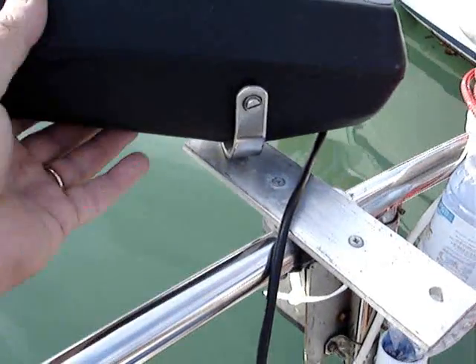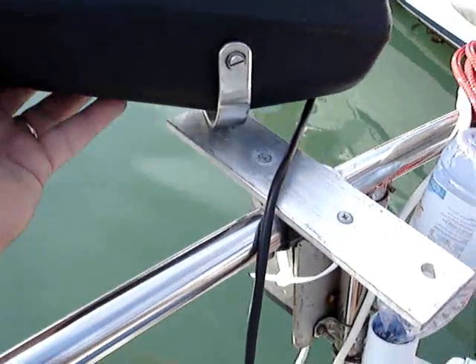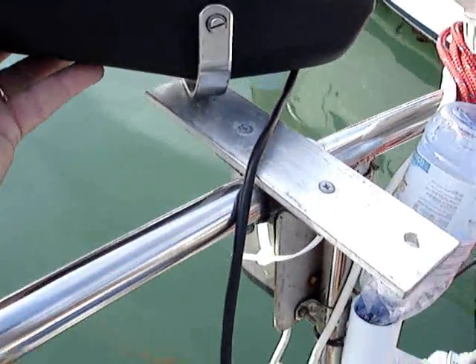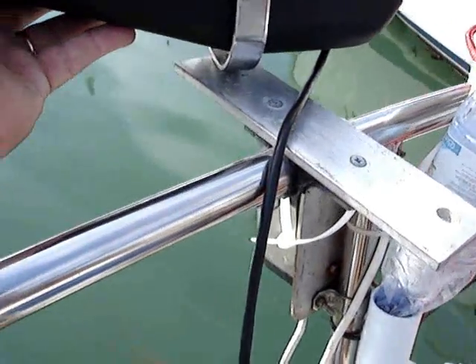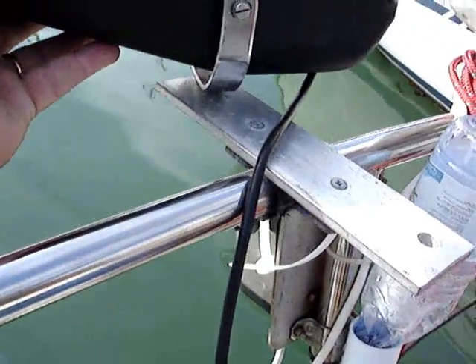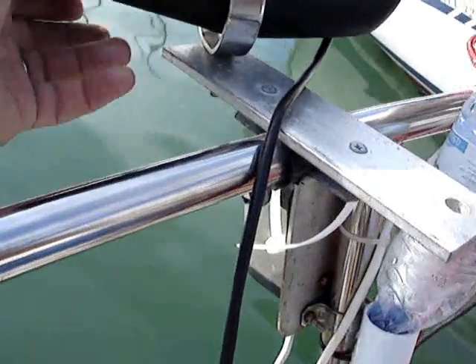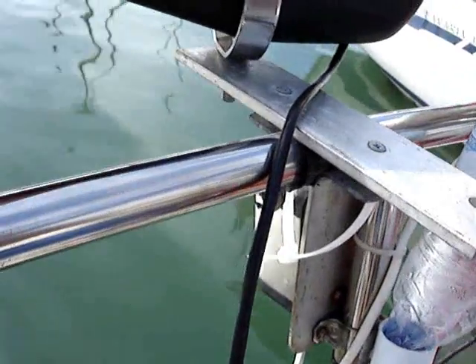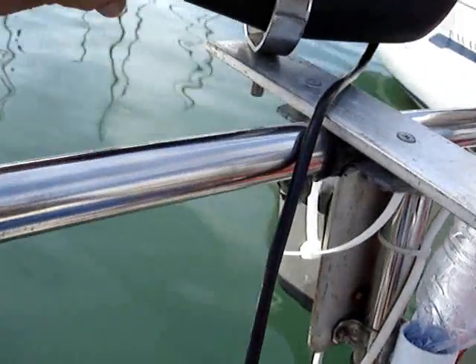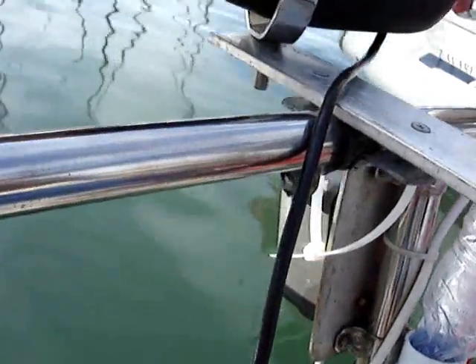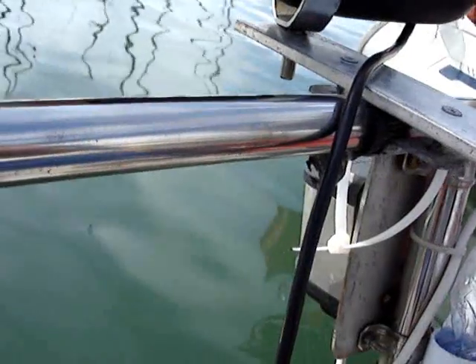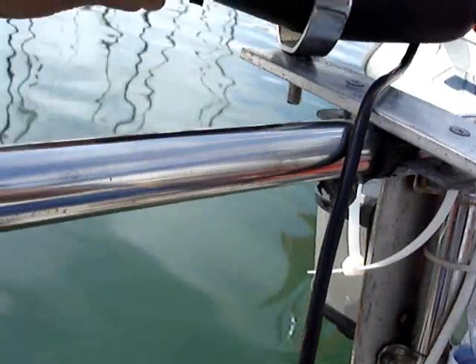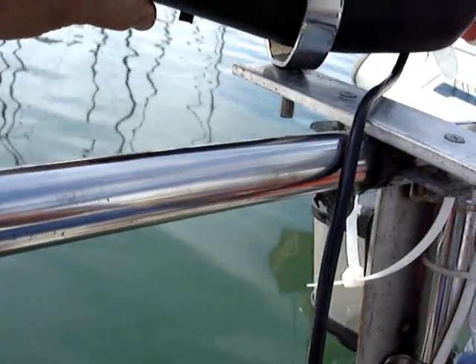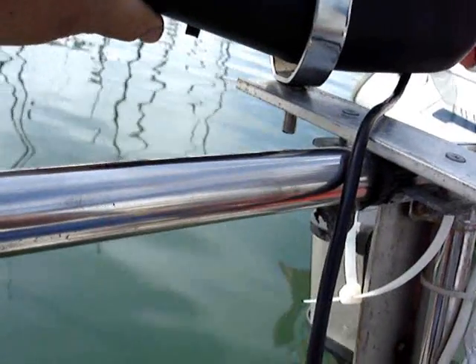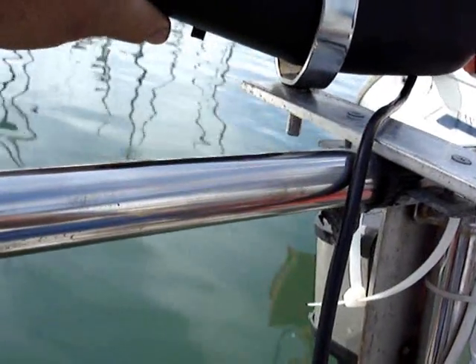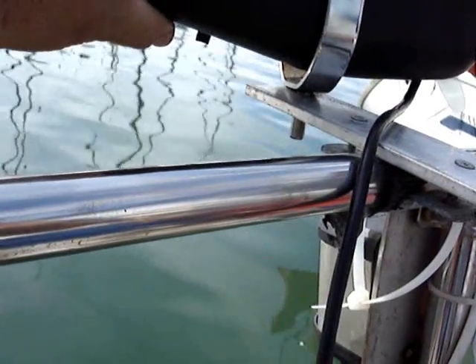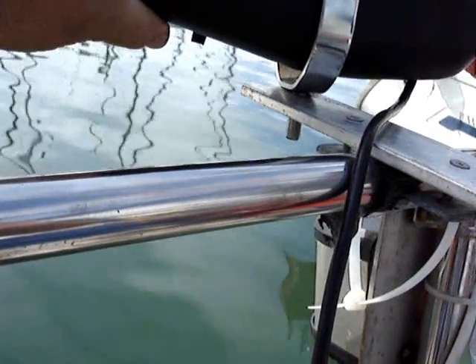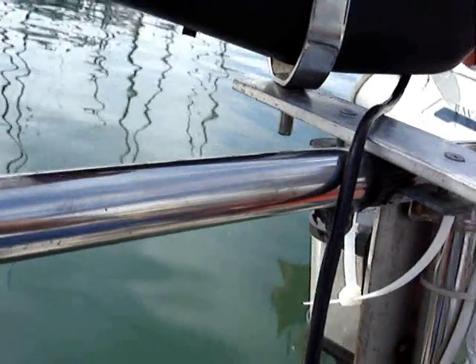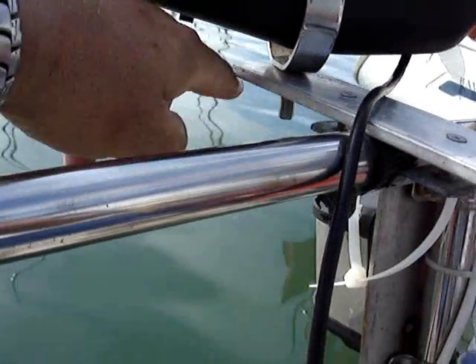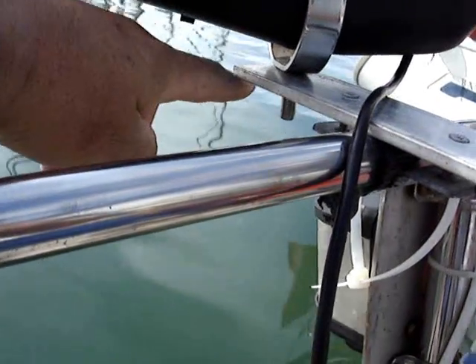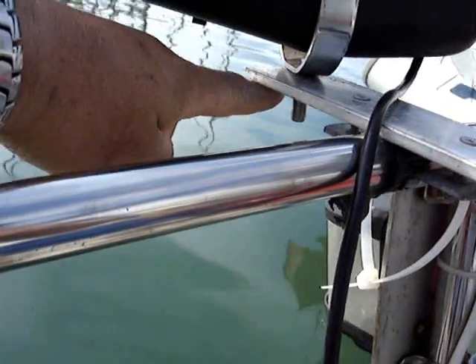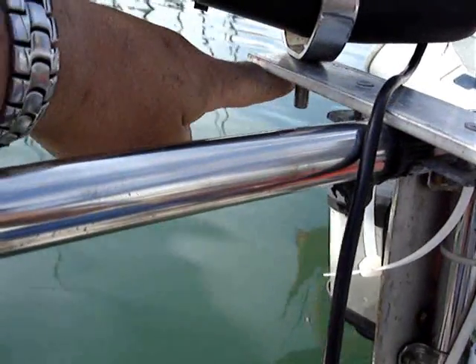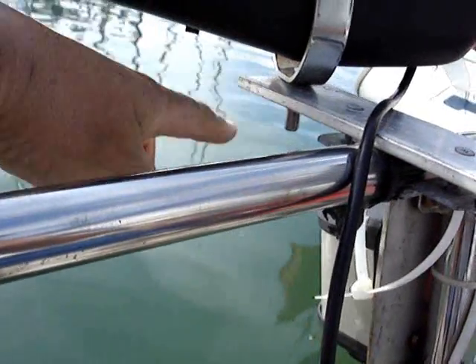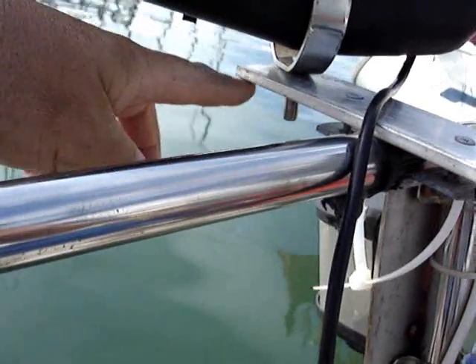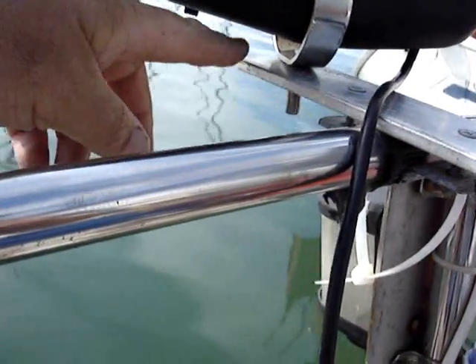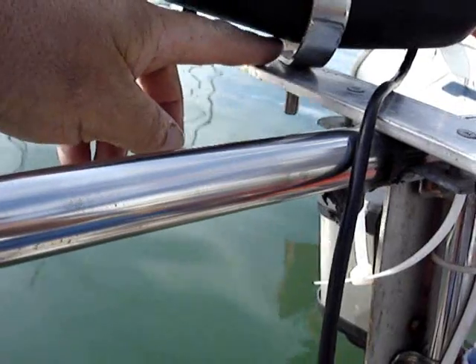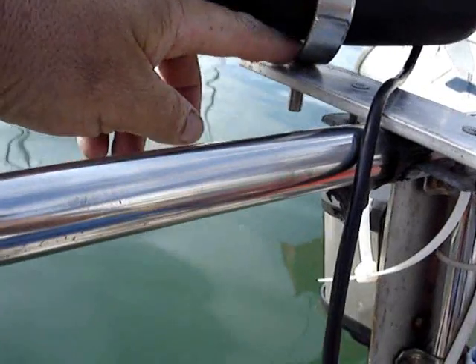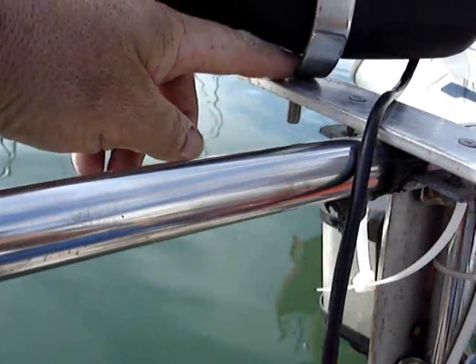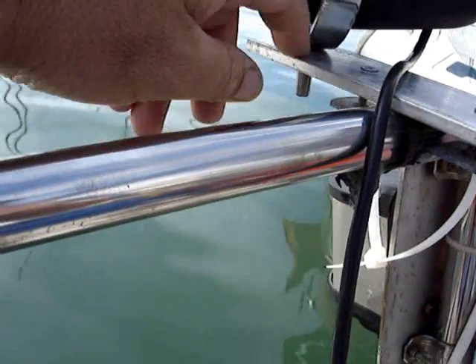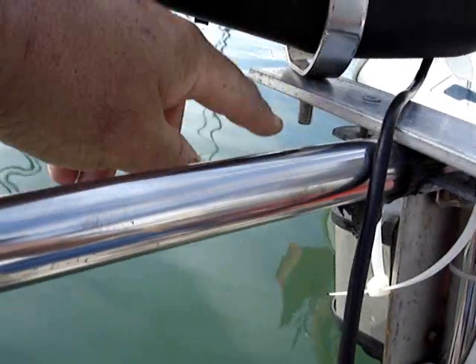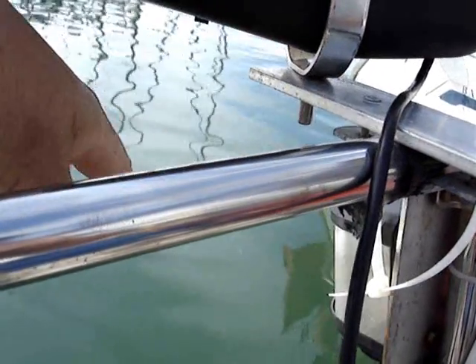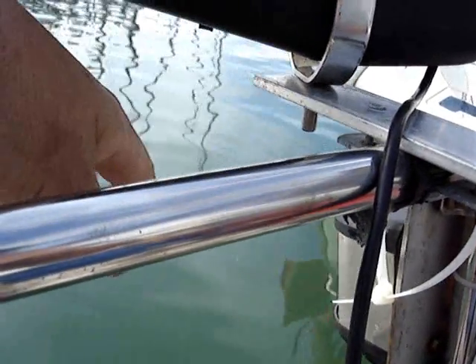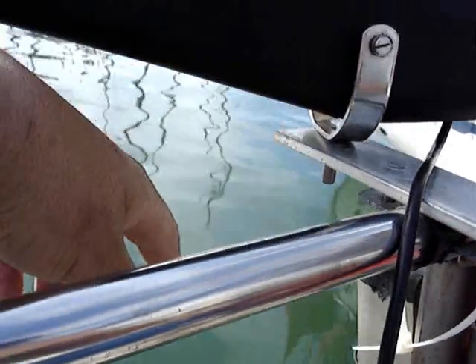Here you can see at the base — just a hole in the plate. That goes through, and I usually just put a cable tie through here at sea just to secure it.